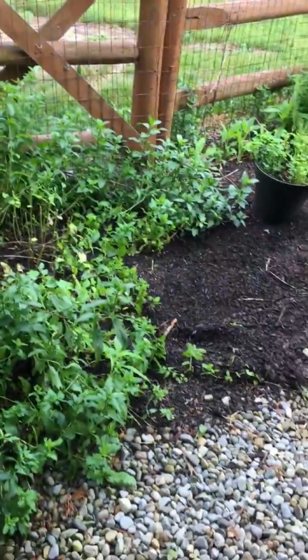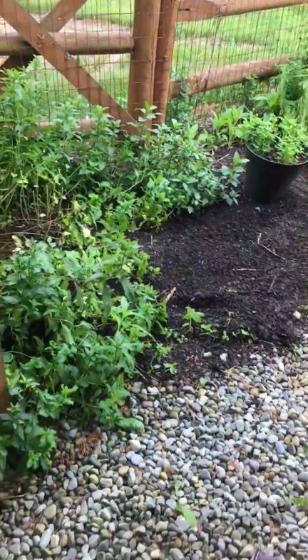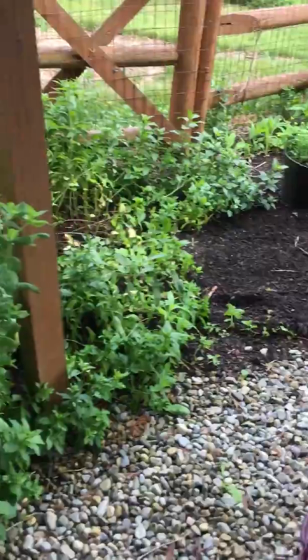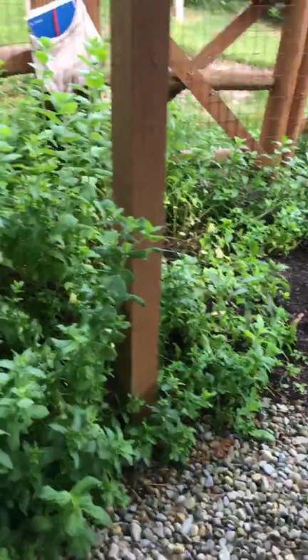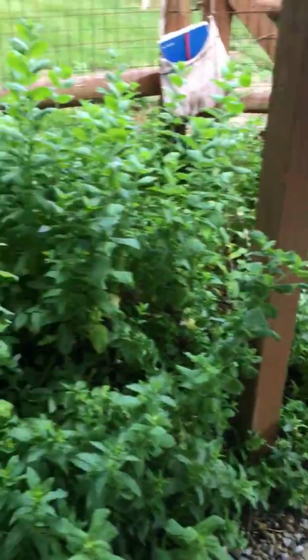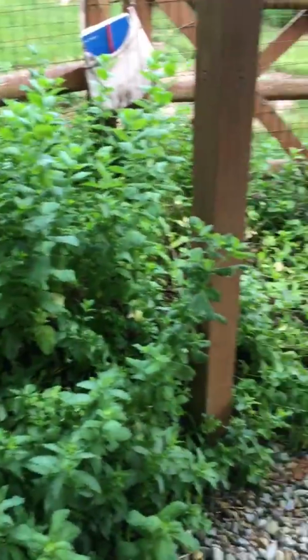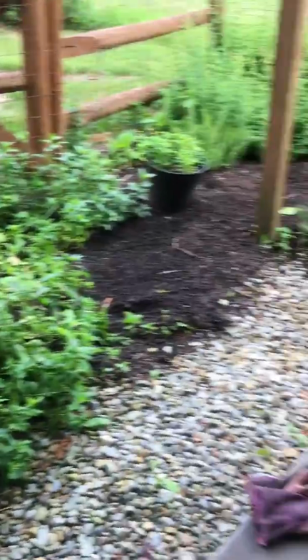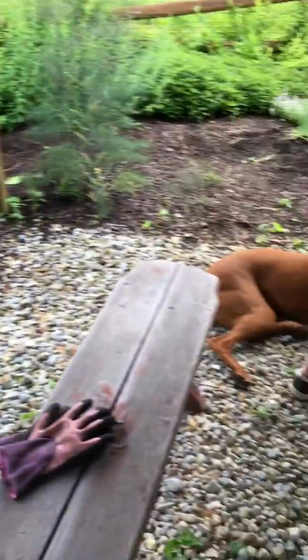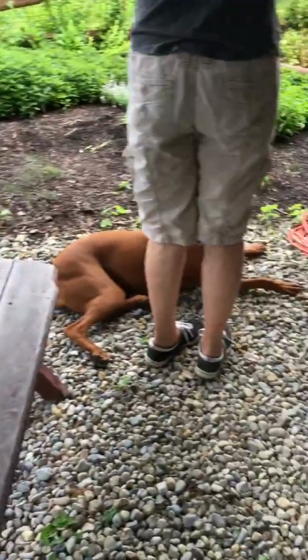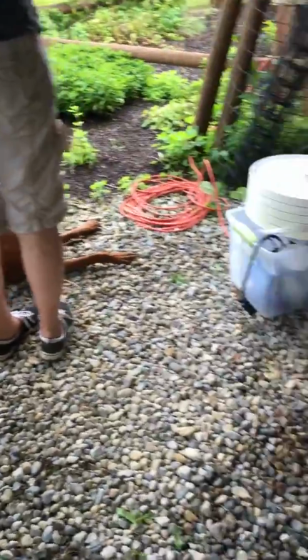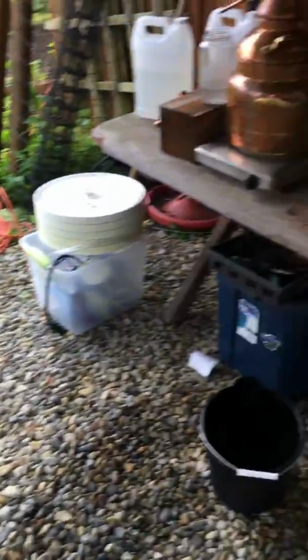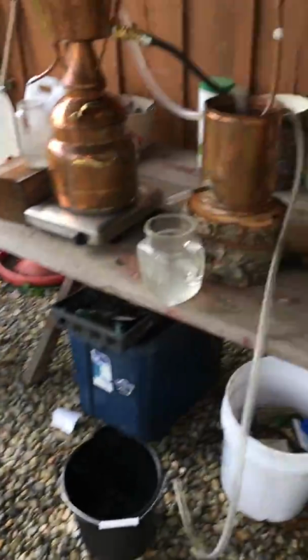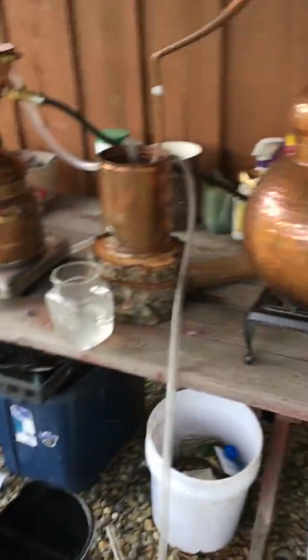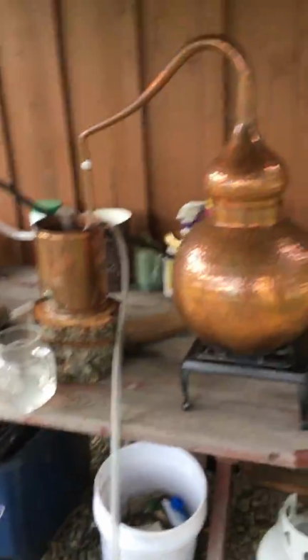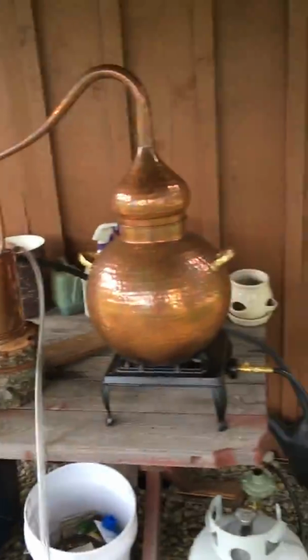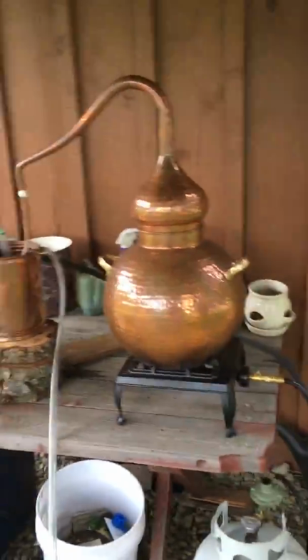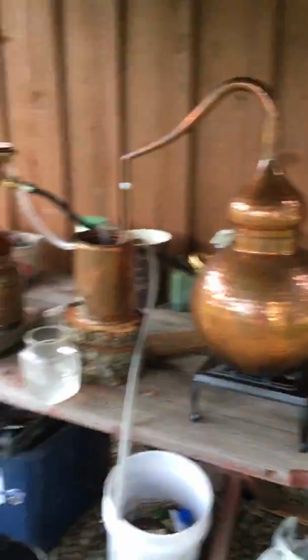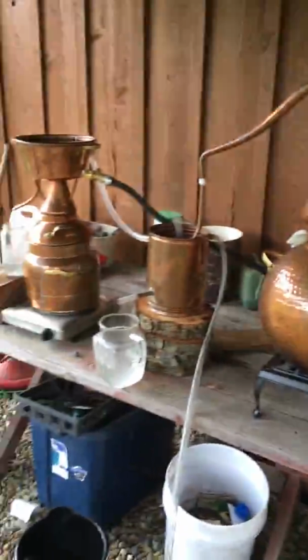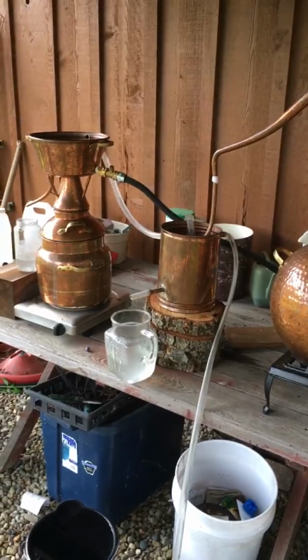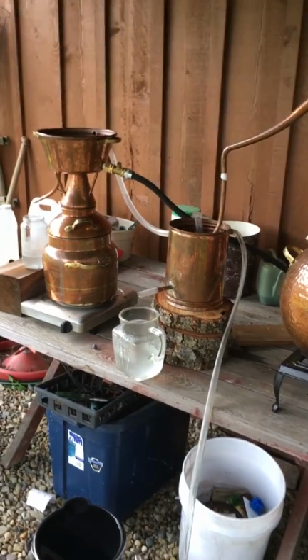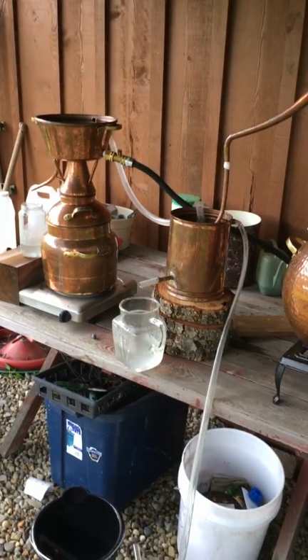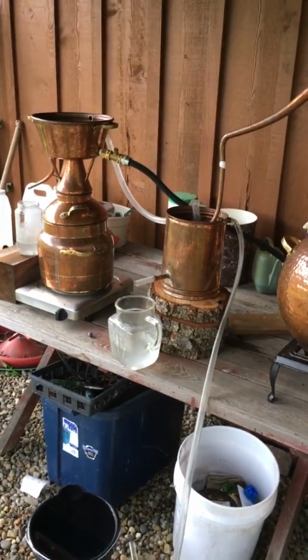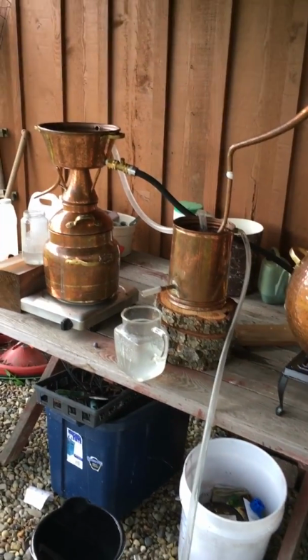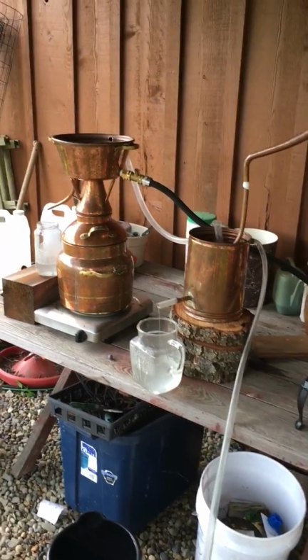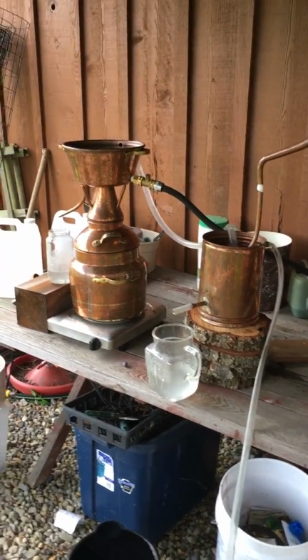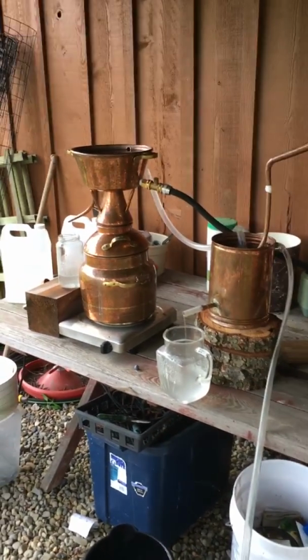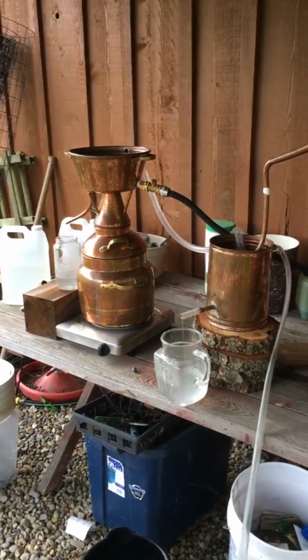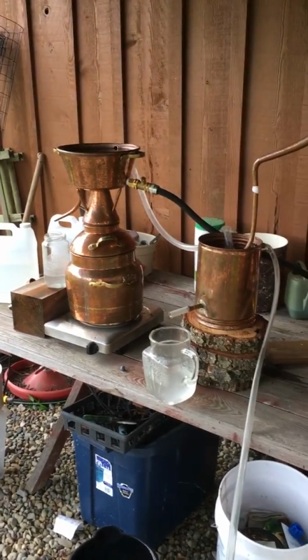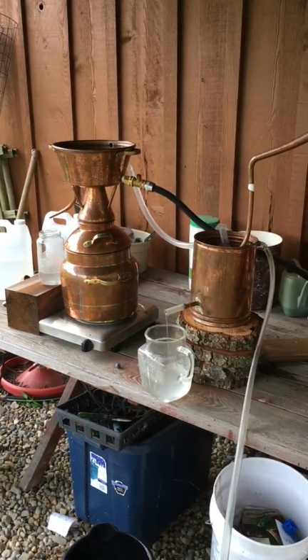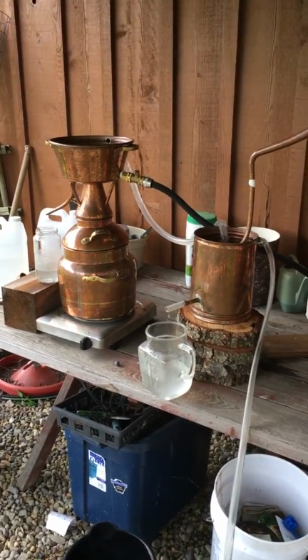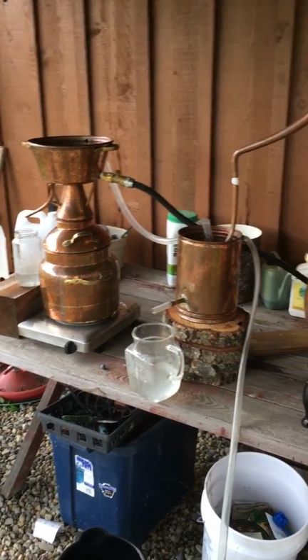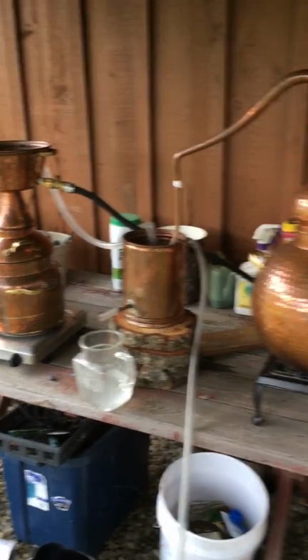We're taking this video from the herb garden, and I'm running both of my stills because, as you can tell, I have a lot of mint. I wanted to show you guys the setup that I have.